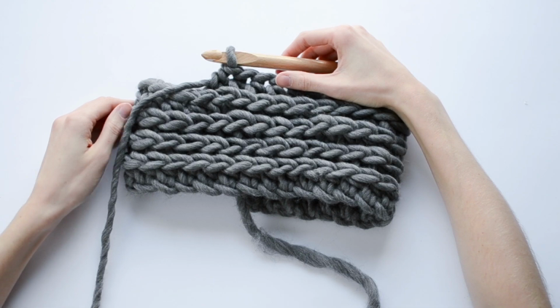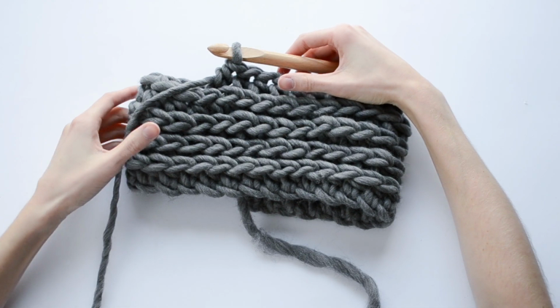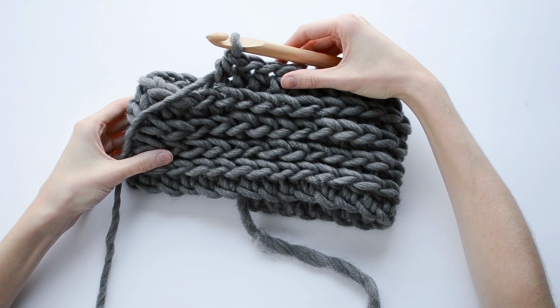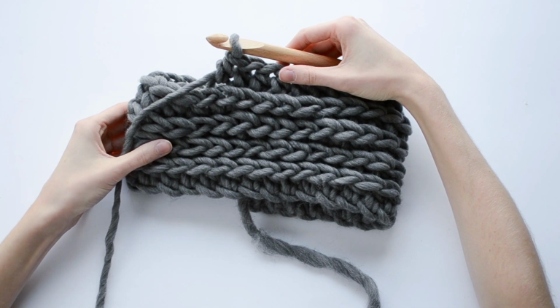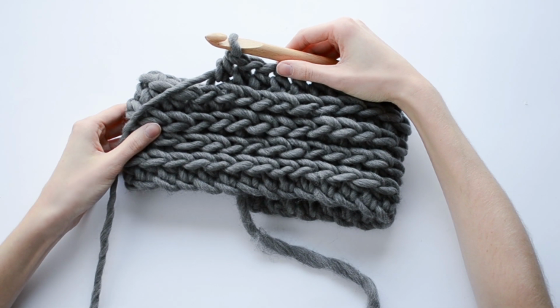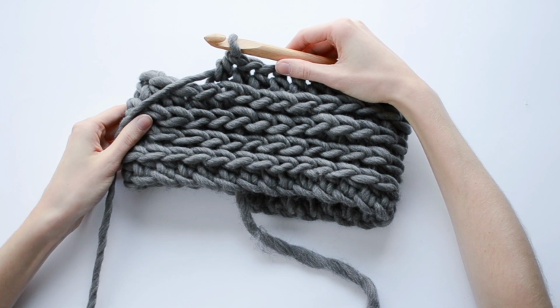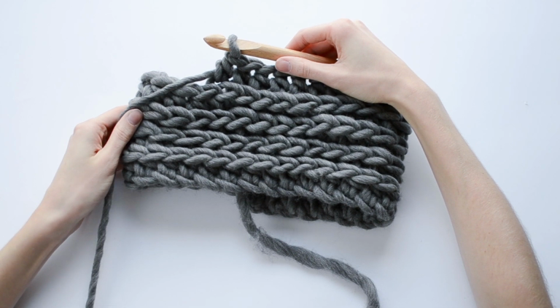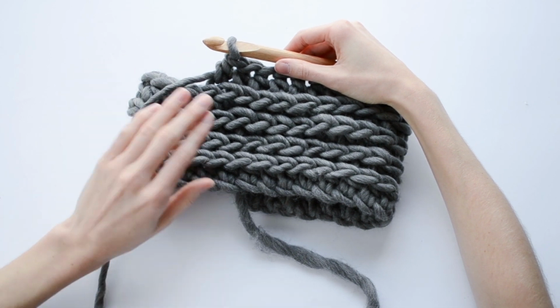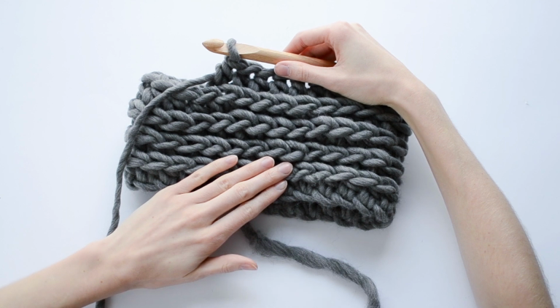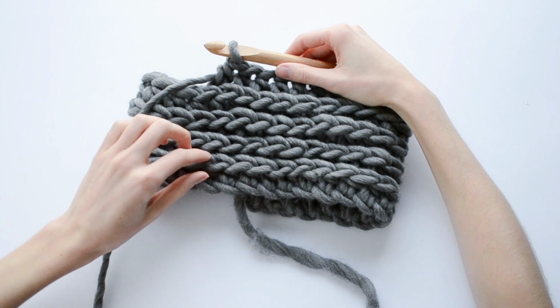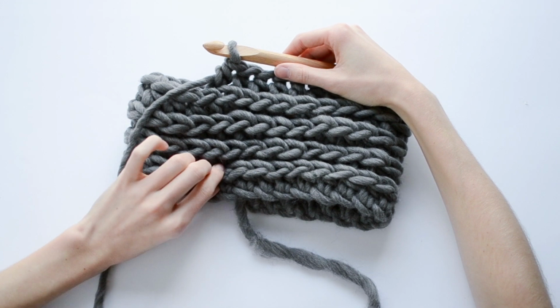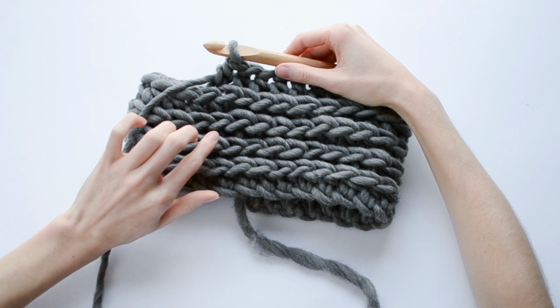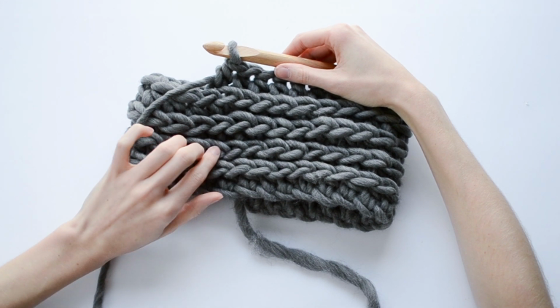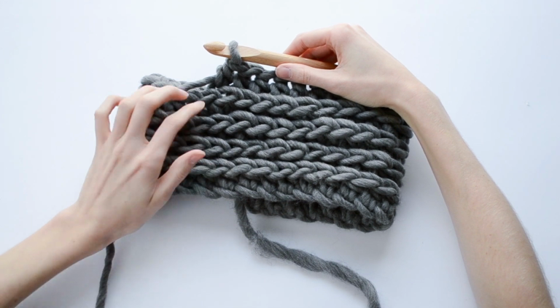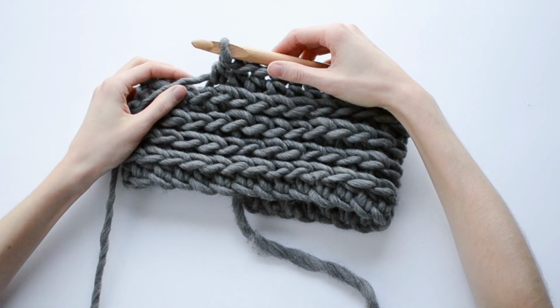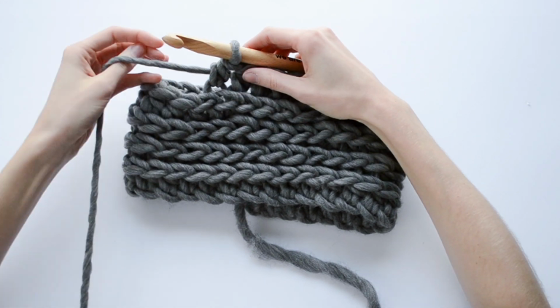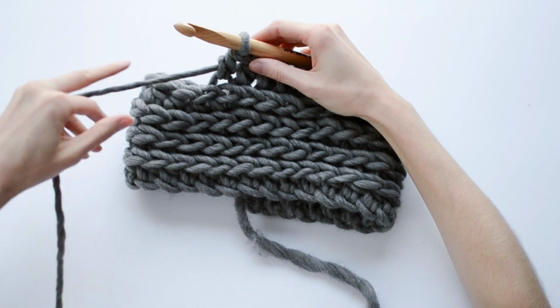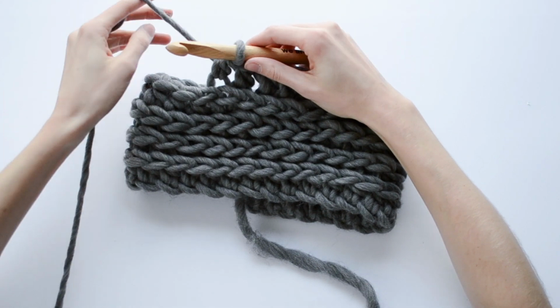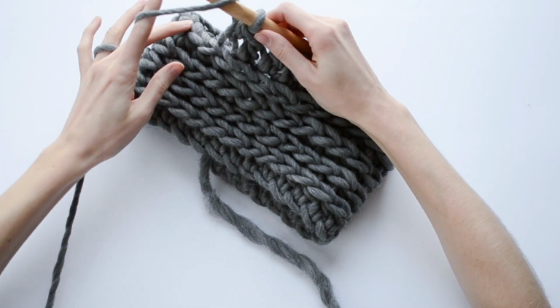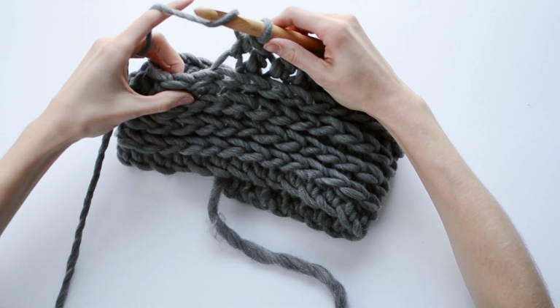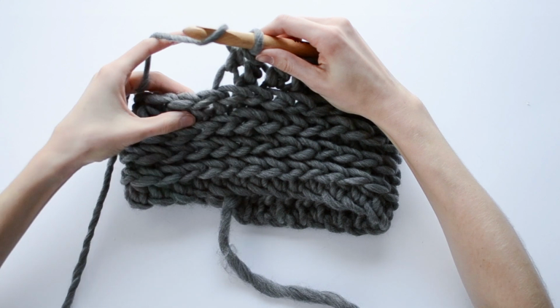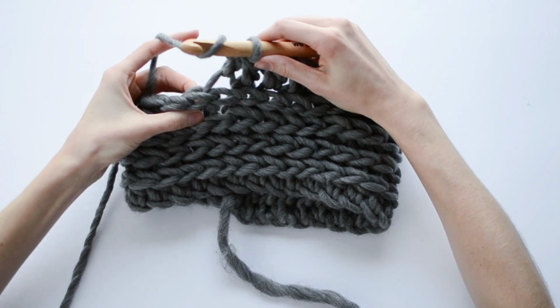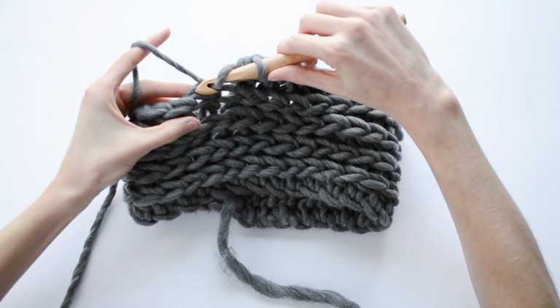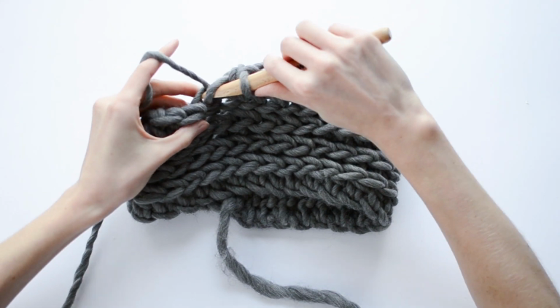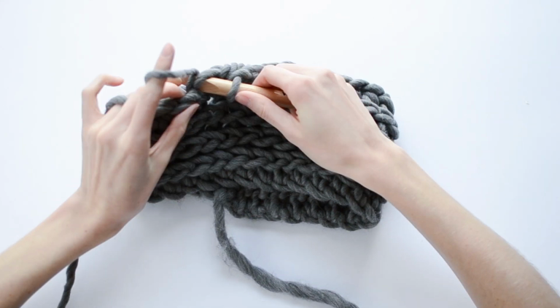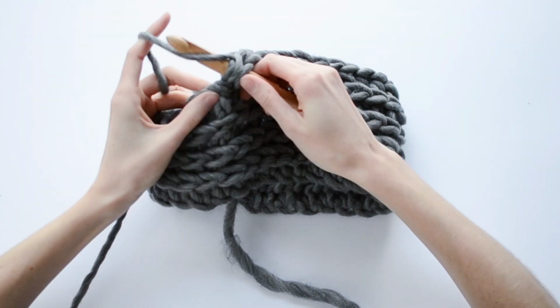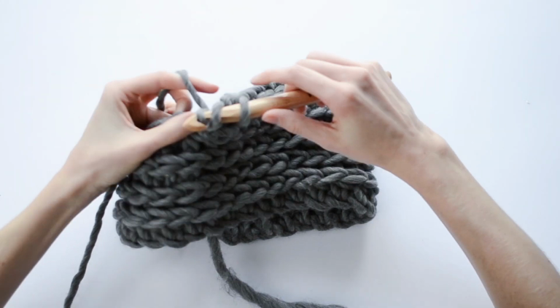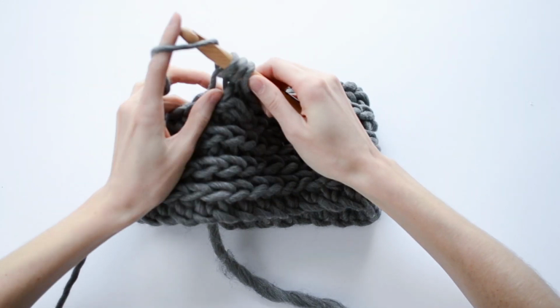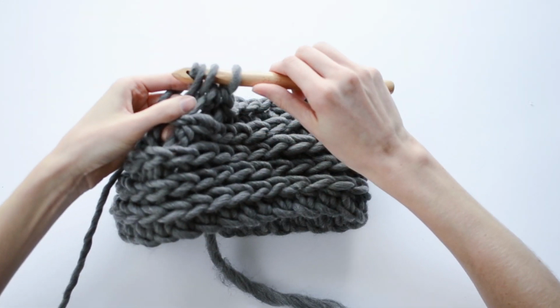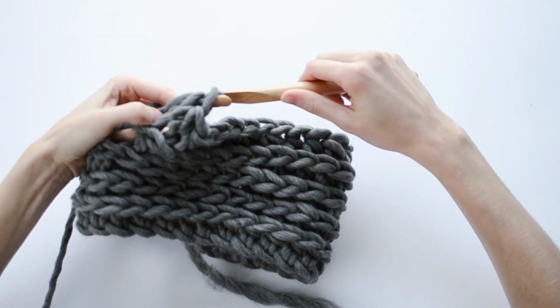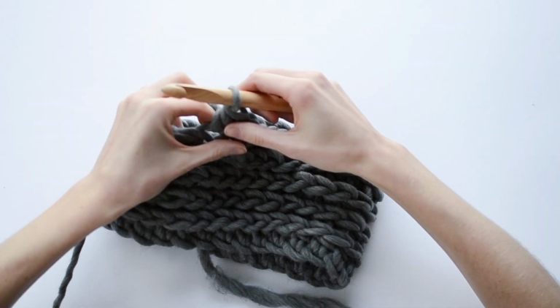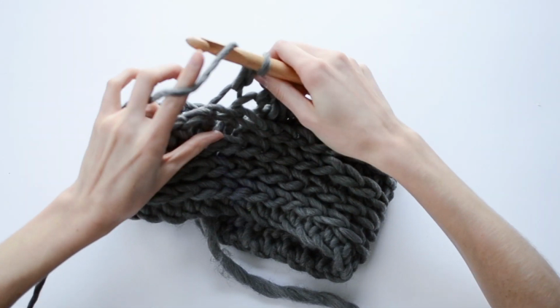I want to check in with you guys. We're about at the halfway point here and as you can see the ribbing is working up beautifully. We're just going to keep doing those half double crochets into the third loop until we finish all 9 rounds.